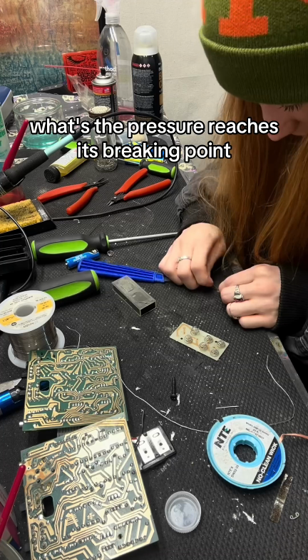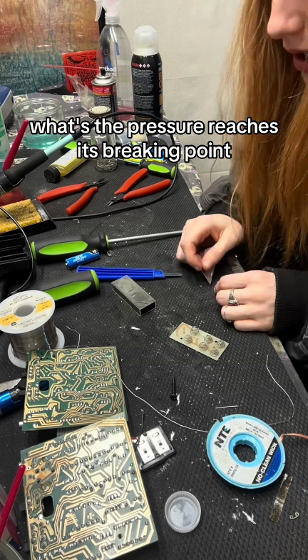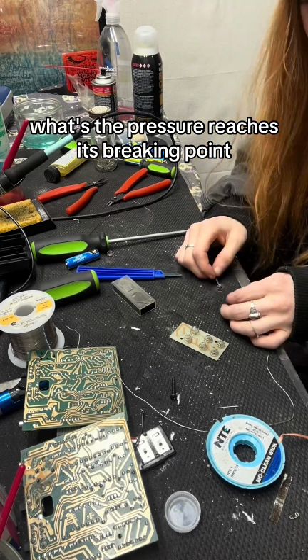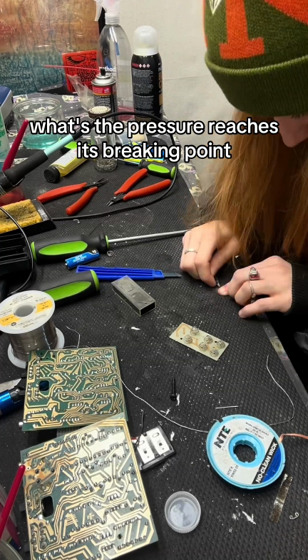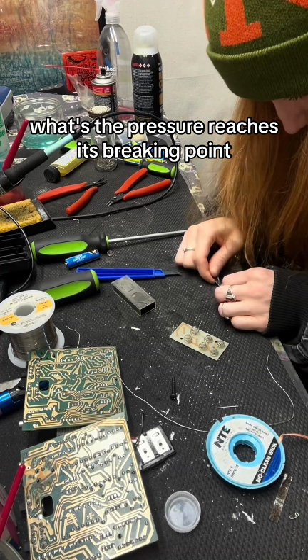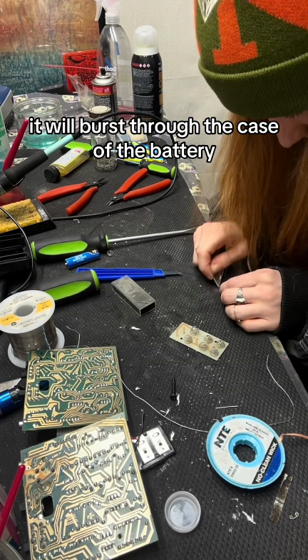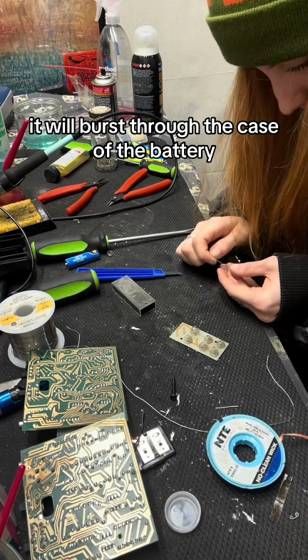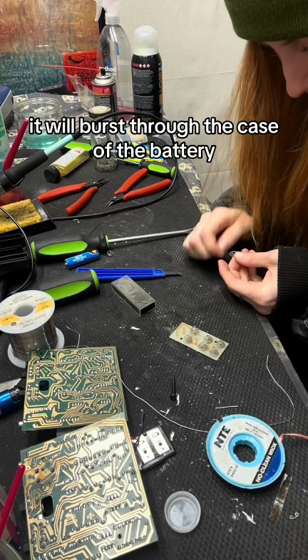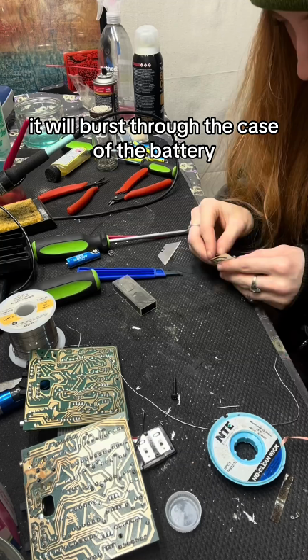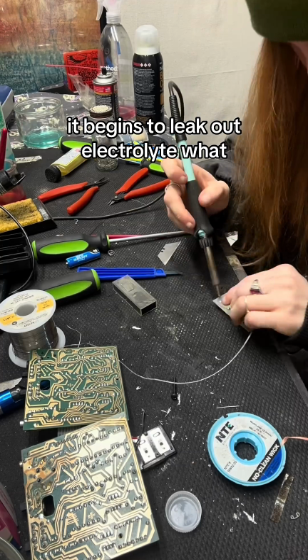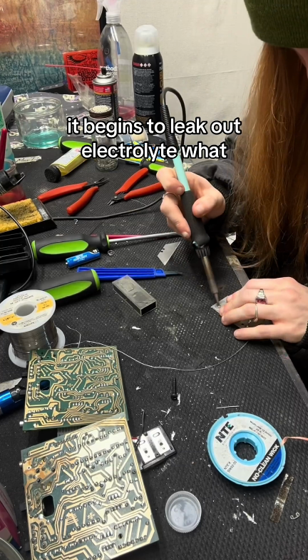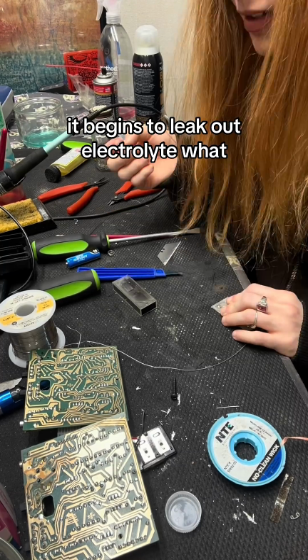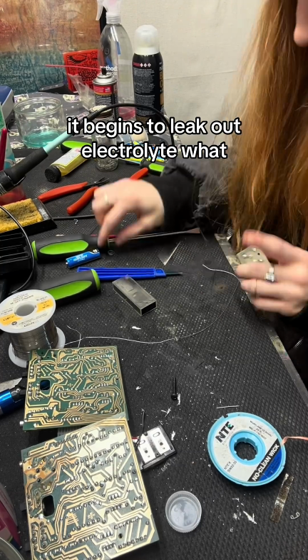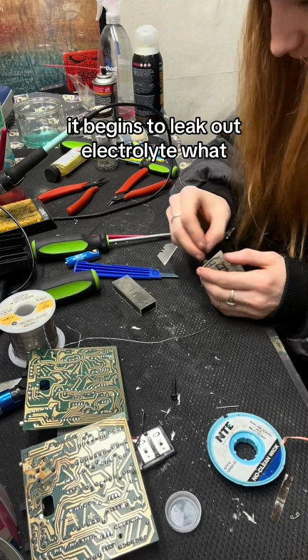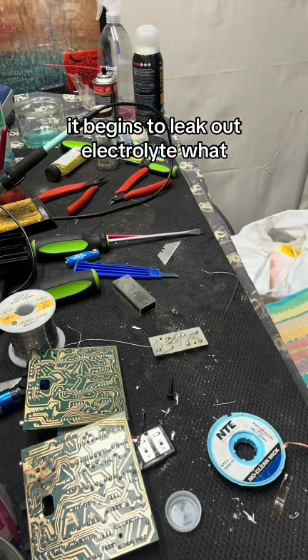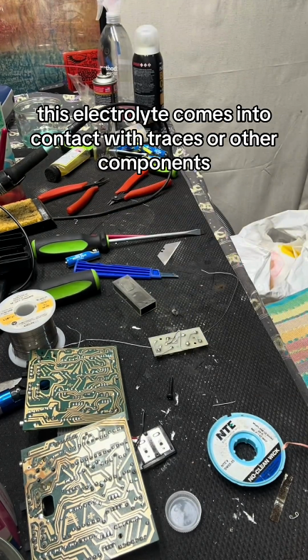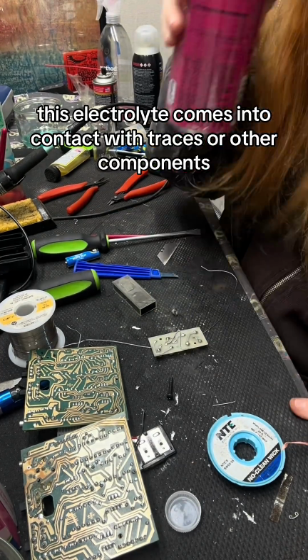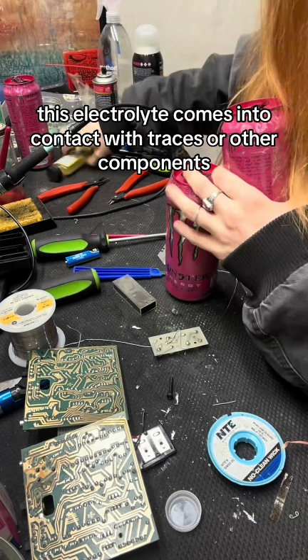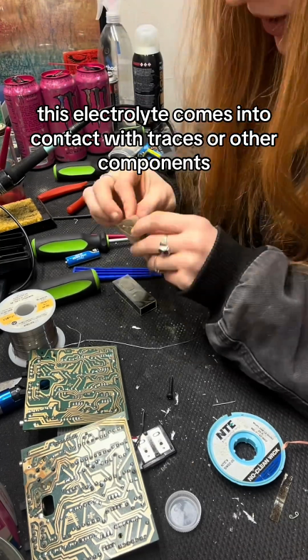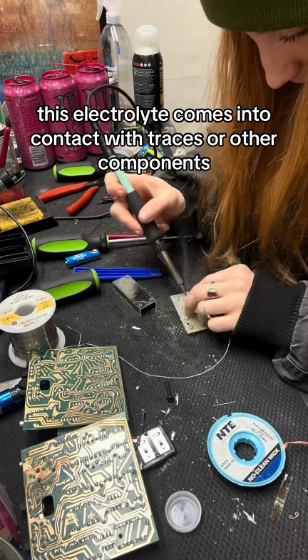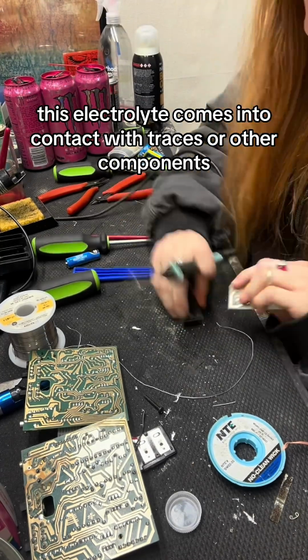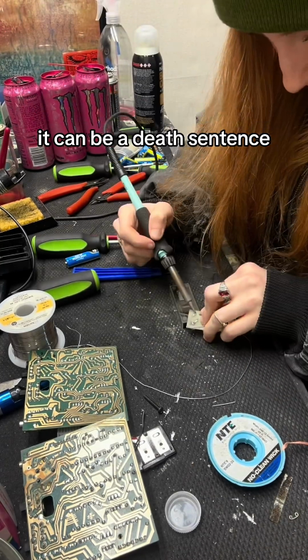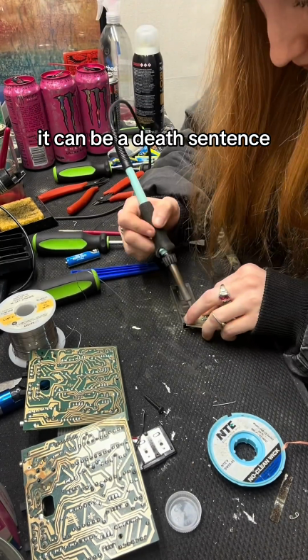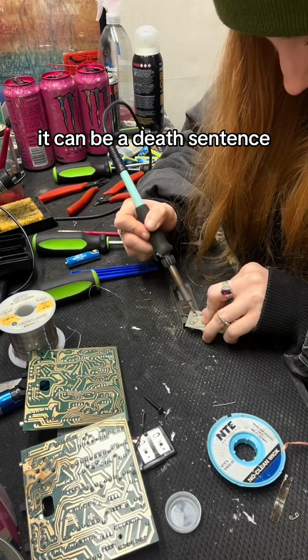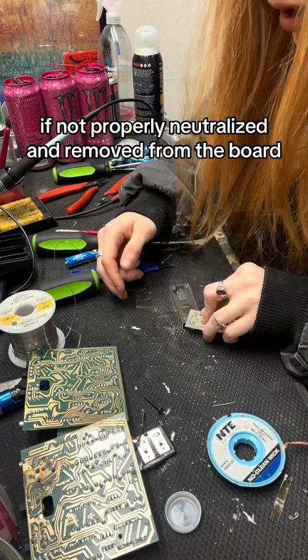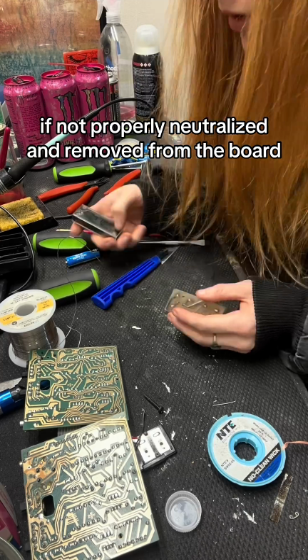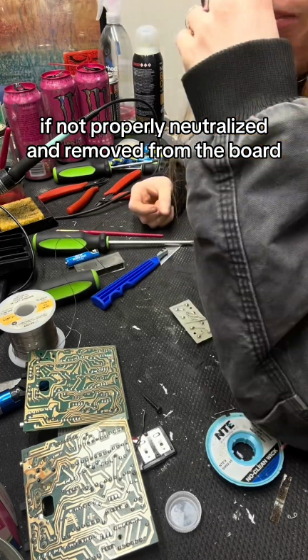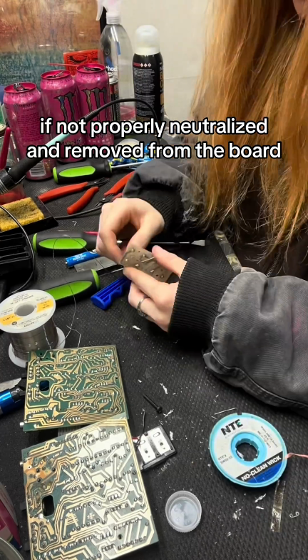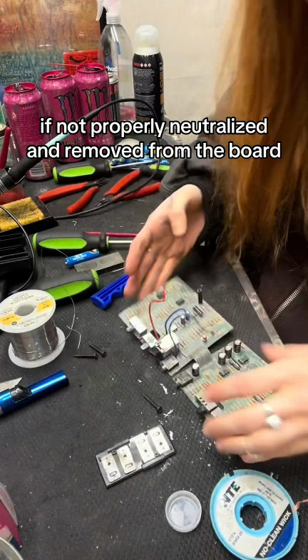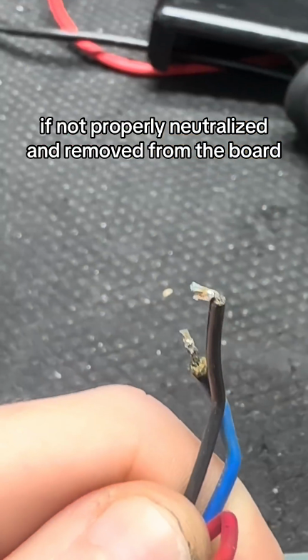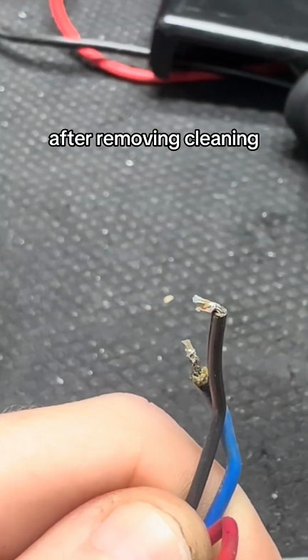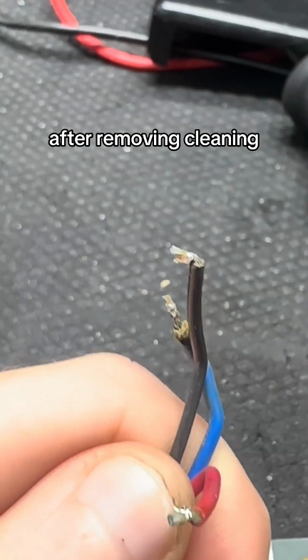Once the pressure reaches its breaking point, it will burst through the case of the battery and begin to leak out electrolyte. When this electrolyte comes into contact with traces or other components, it can be a death sentence if not properly neutralized and removed from the board.